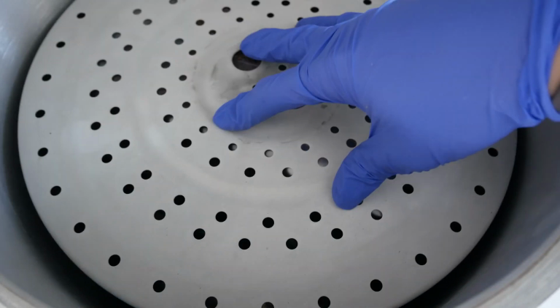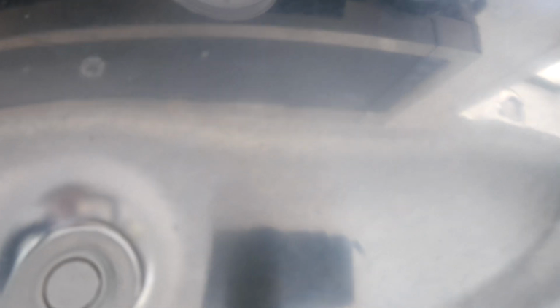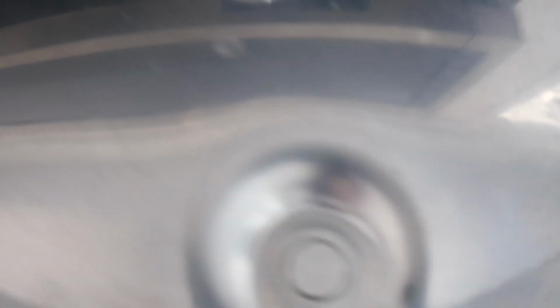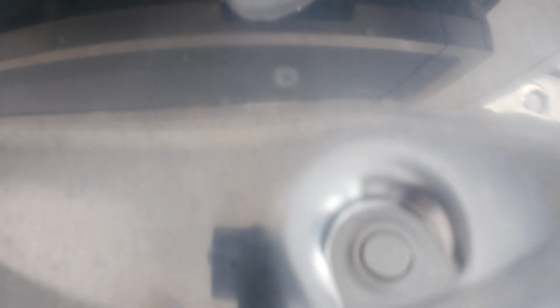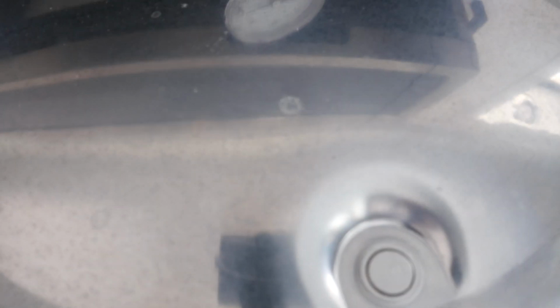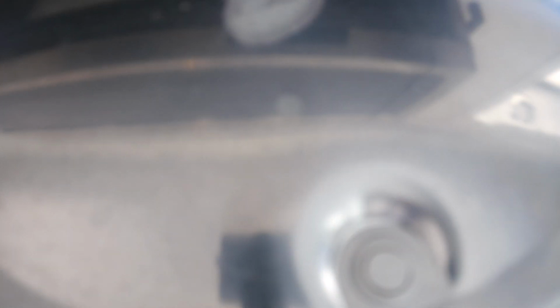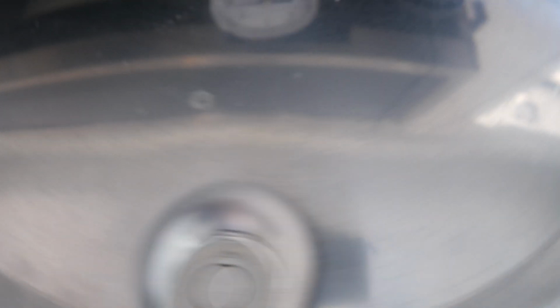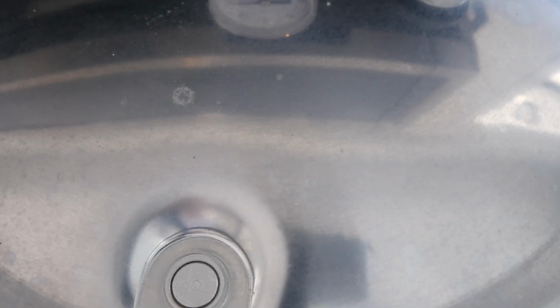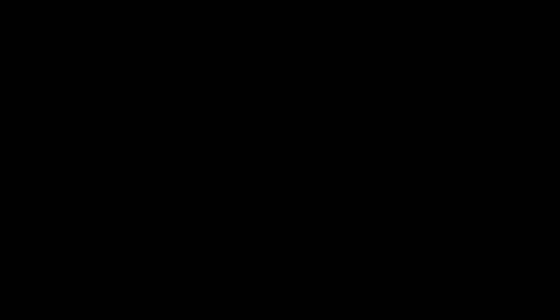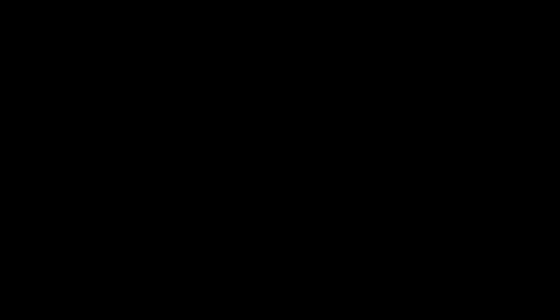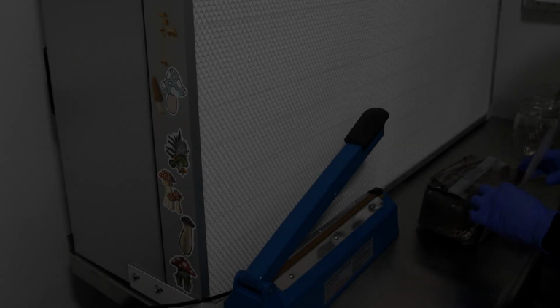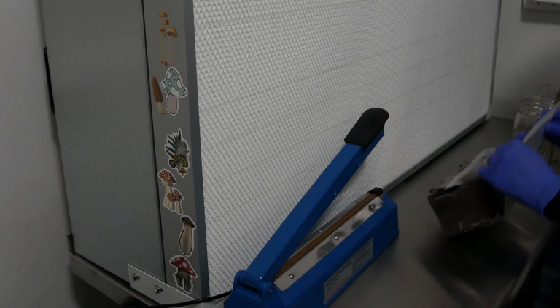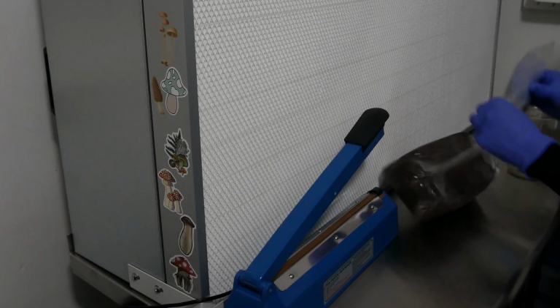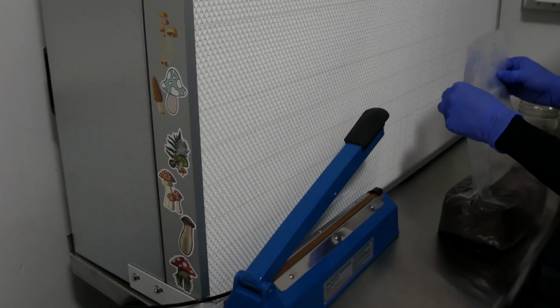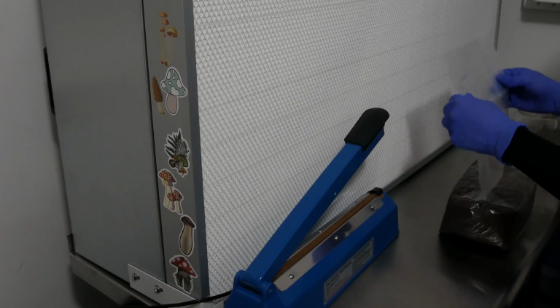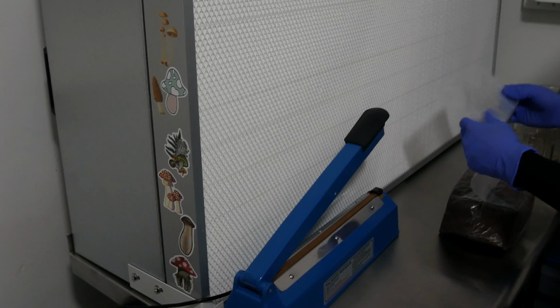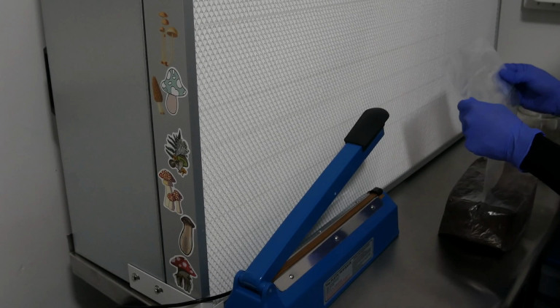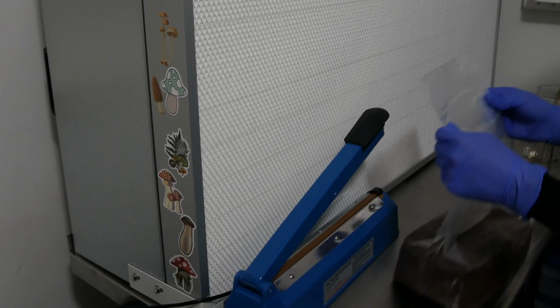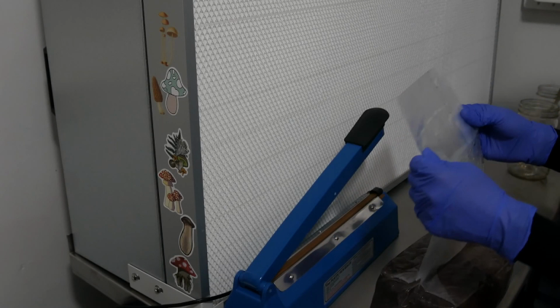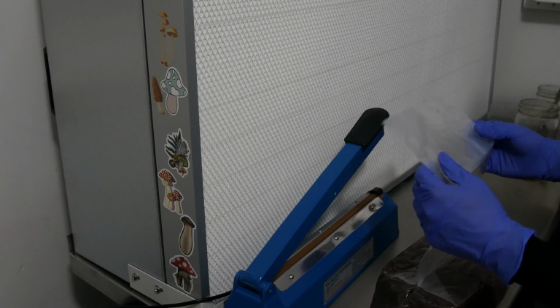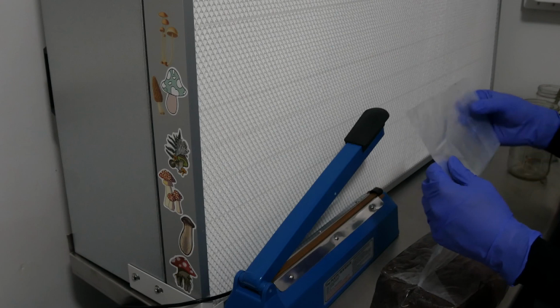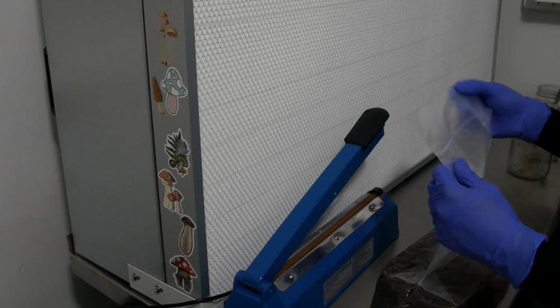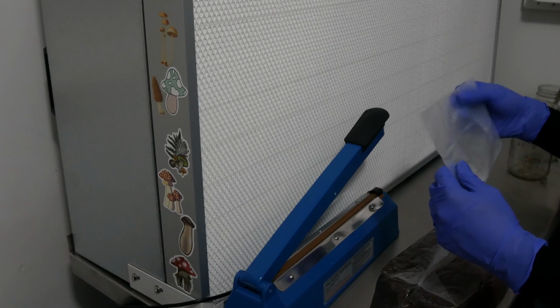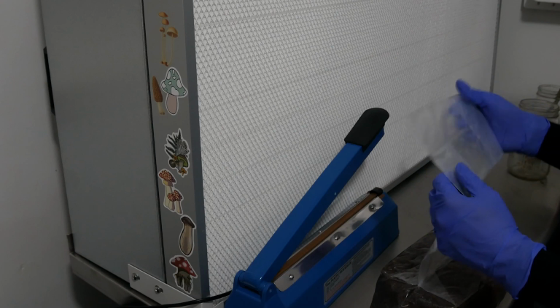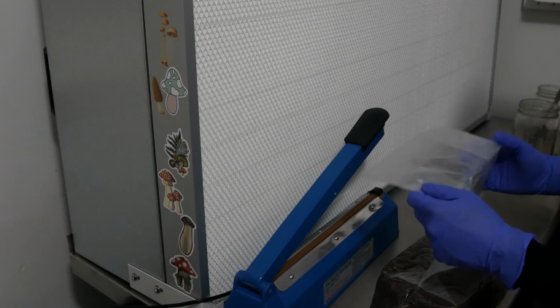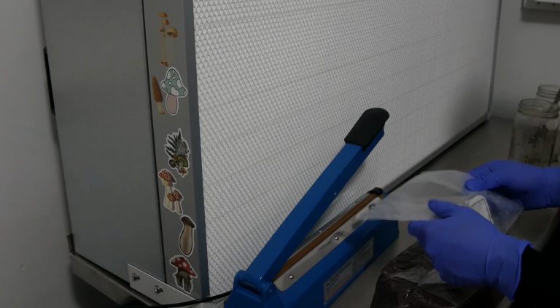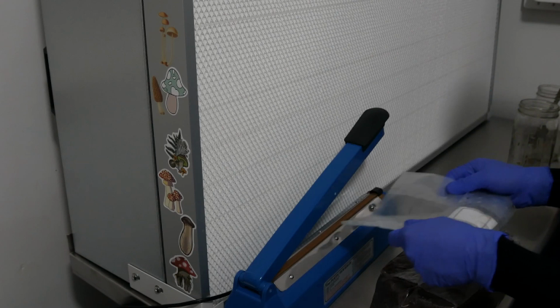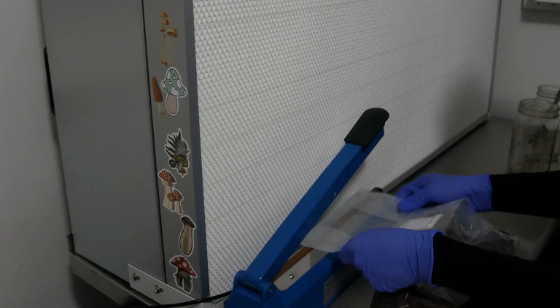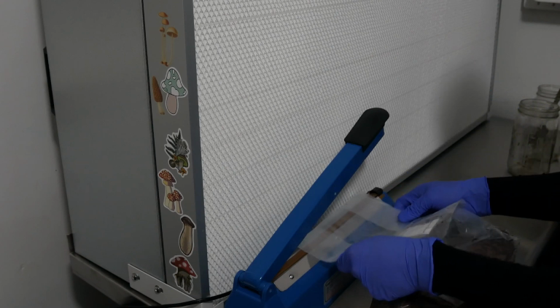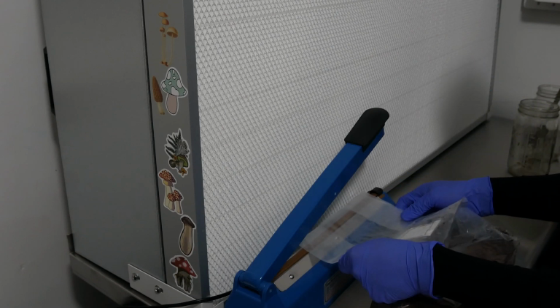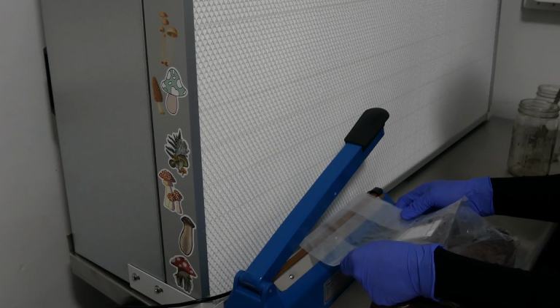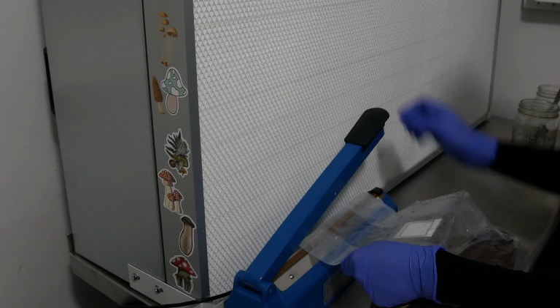When you take them out of the pressure canner, you can either inoculate them with grain spawn and use them right away, or if you want to save them, you can seal the bag up with an impulse sealer and it'll be ready whenever you want to use it. I would suggest using them within two weeks after making them.